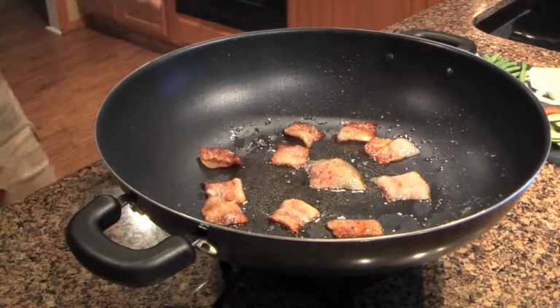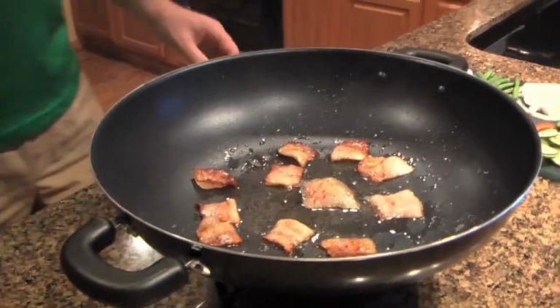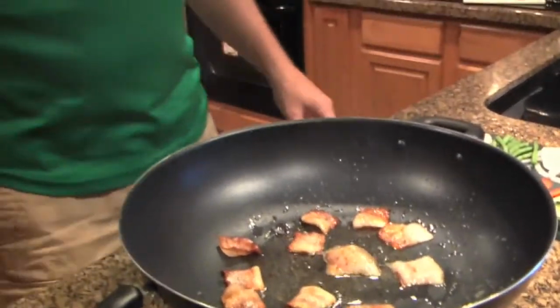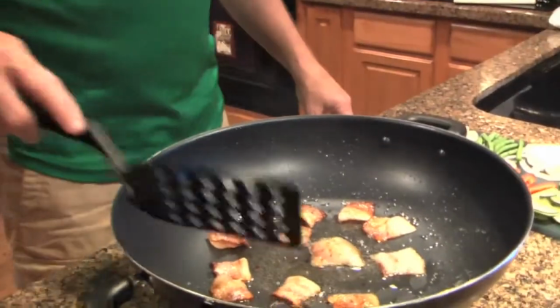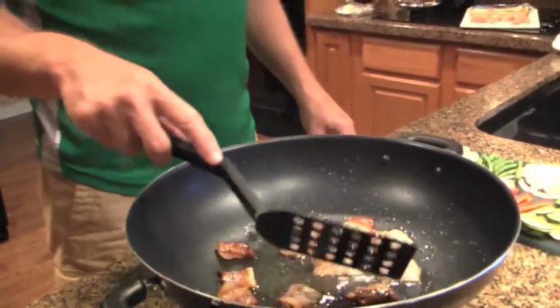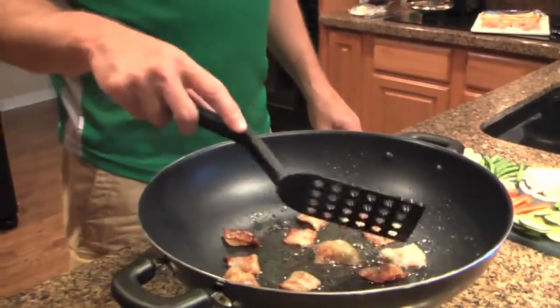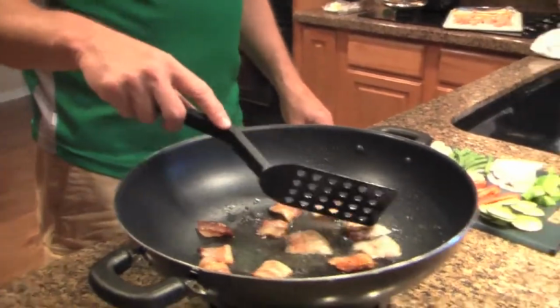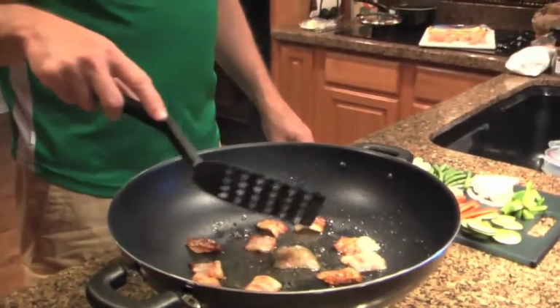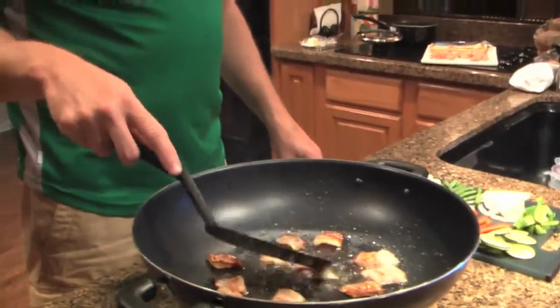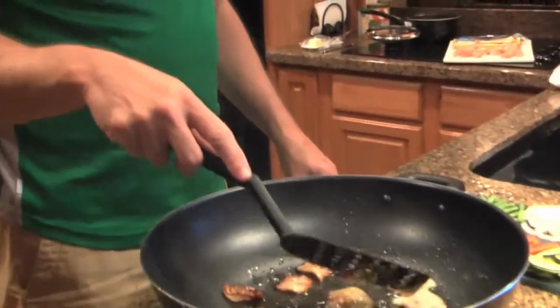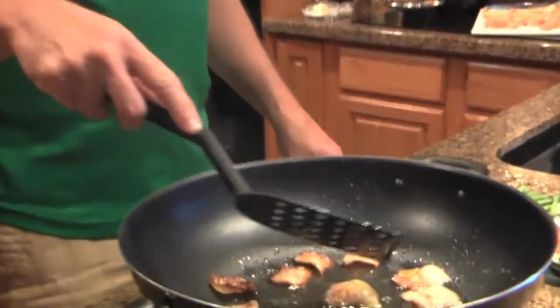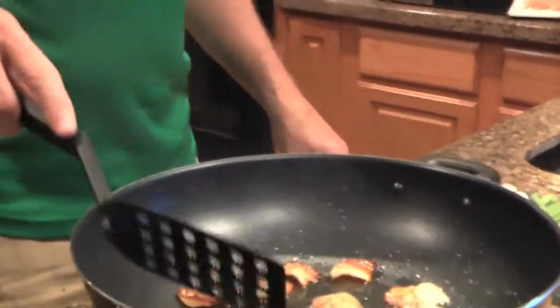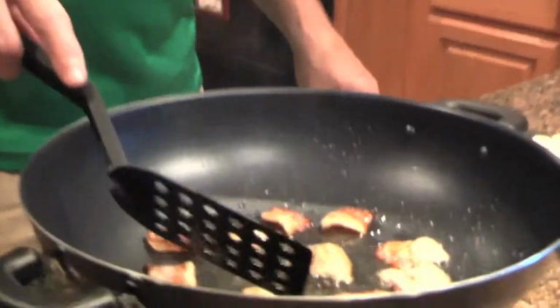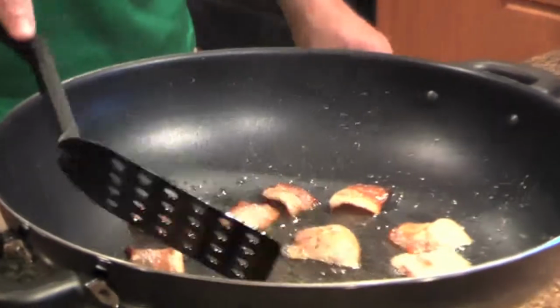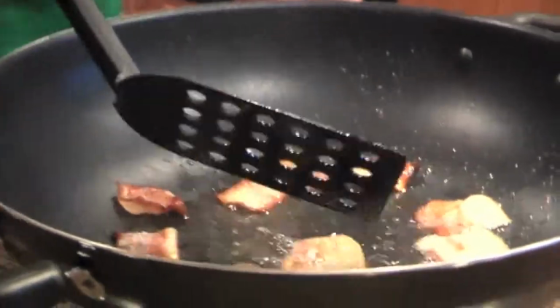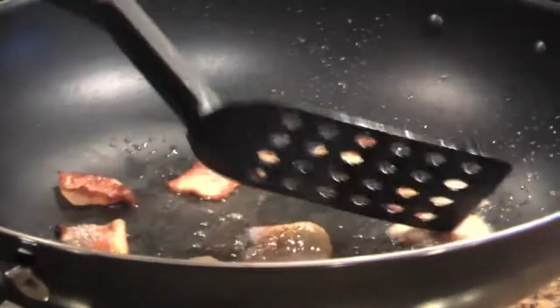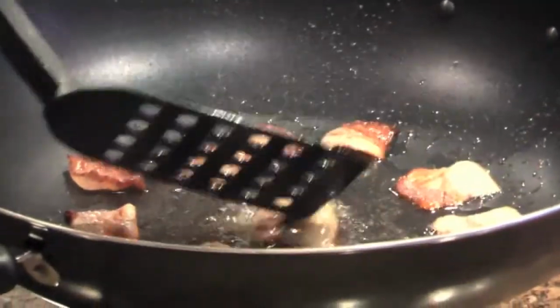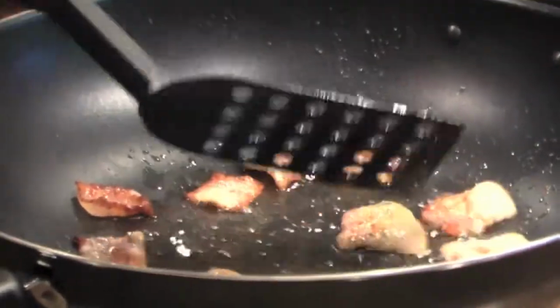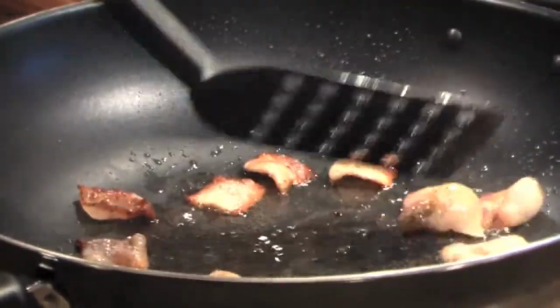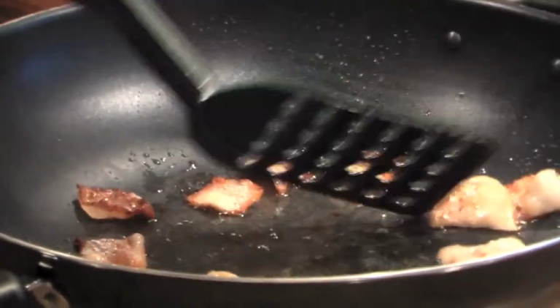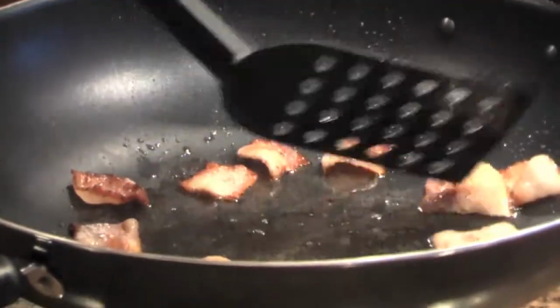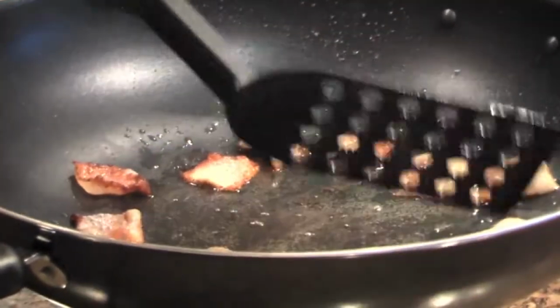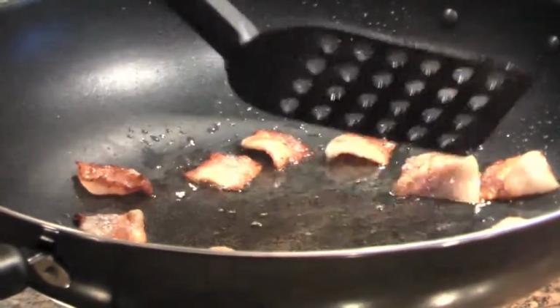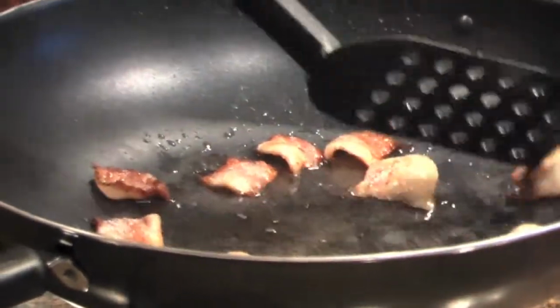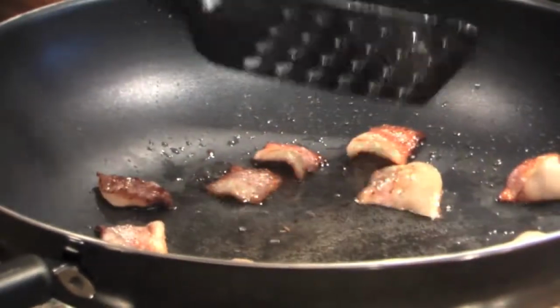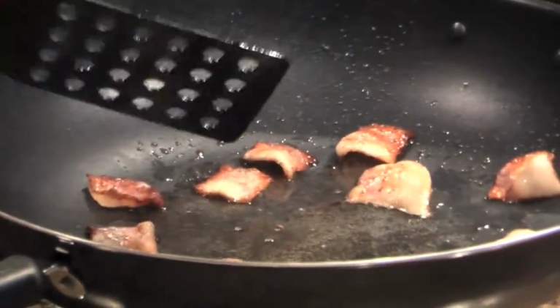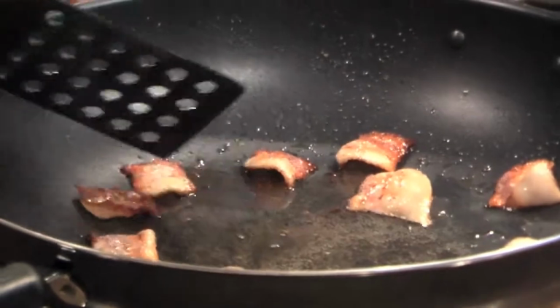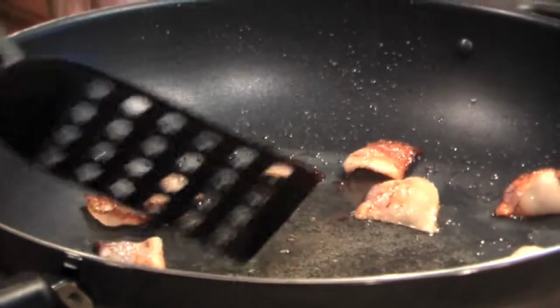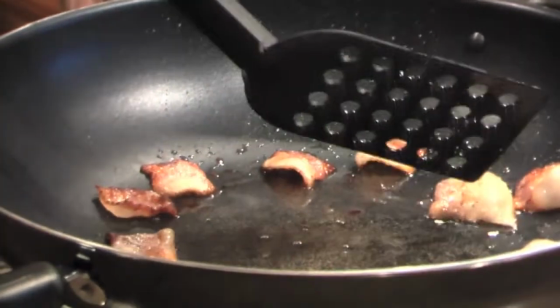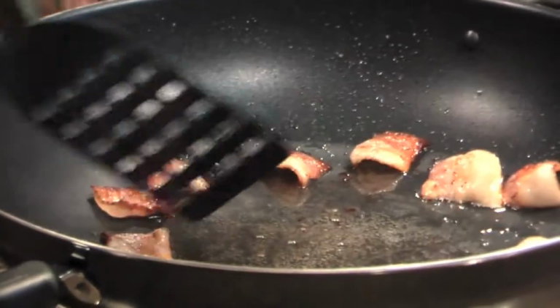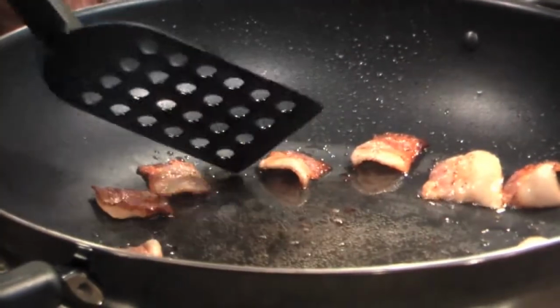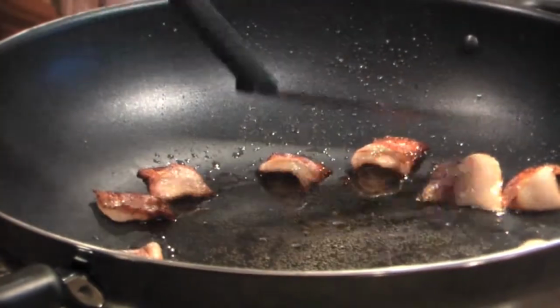As you can see, the bacon is starting to burn around the edges, getting a little bit clearer — this is when you want to start adding the vegetables. You've got a little bit of grease down here, and that's fine because you're going to put a lot of stuff in here, and that's just going to absorb the flavor.